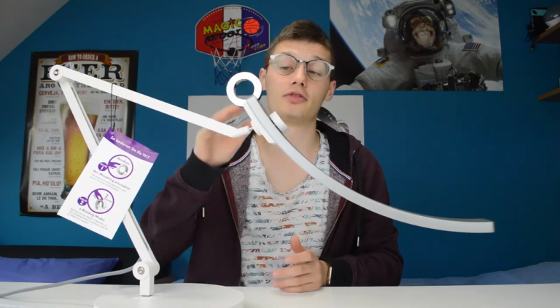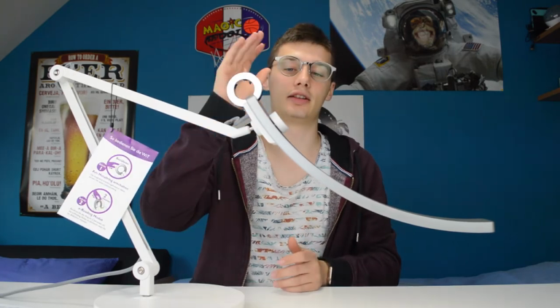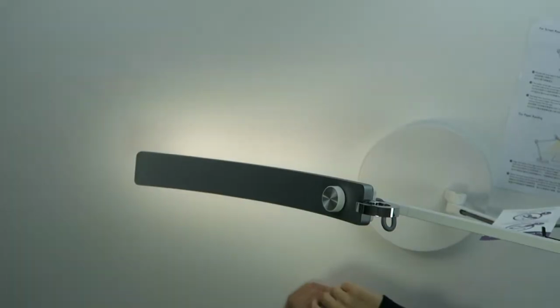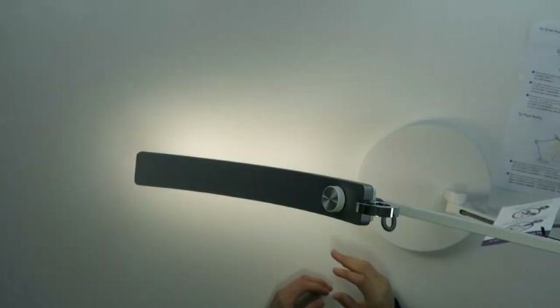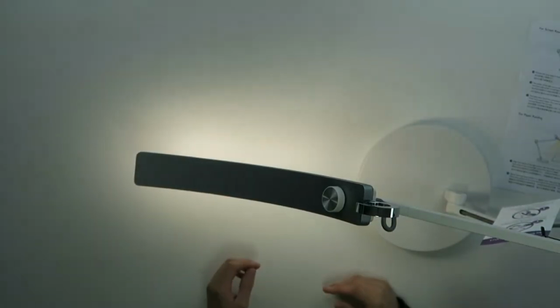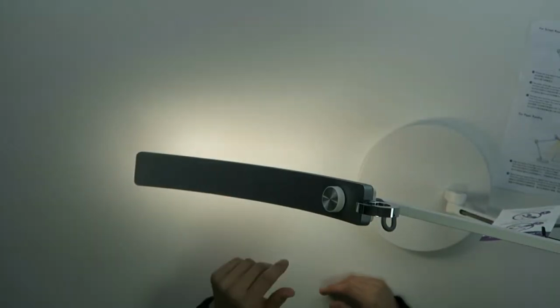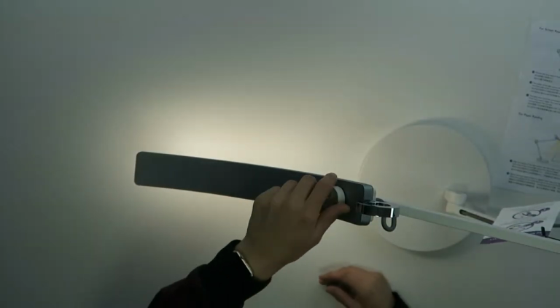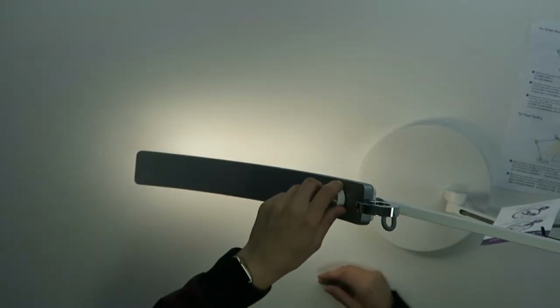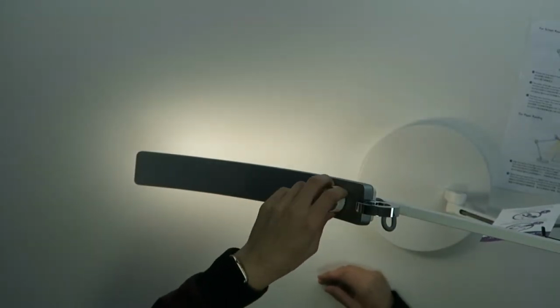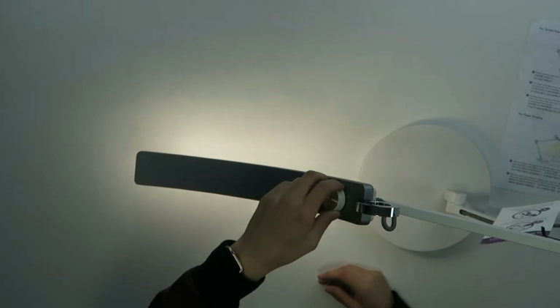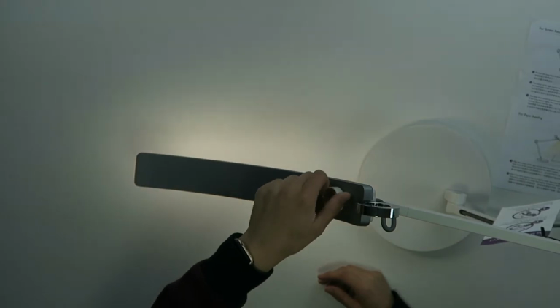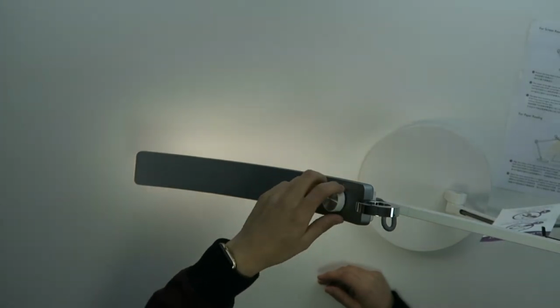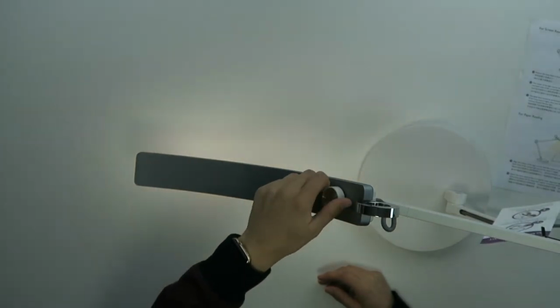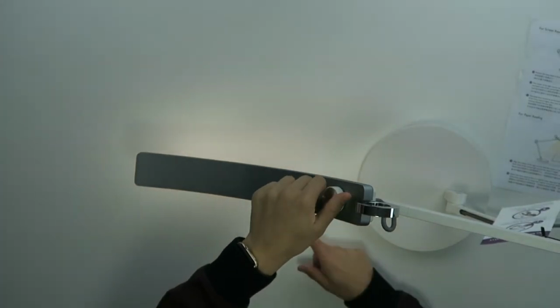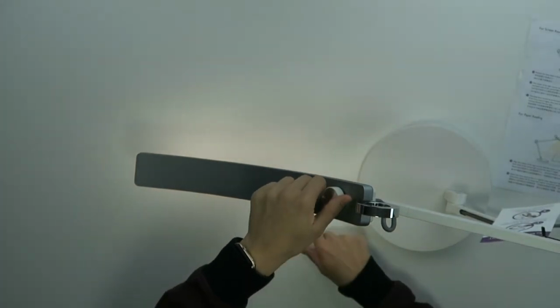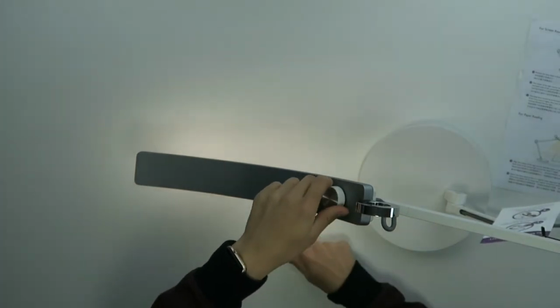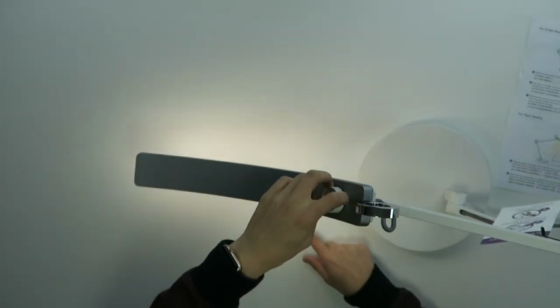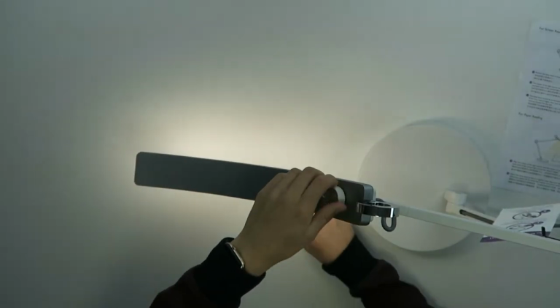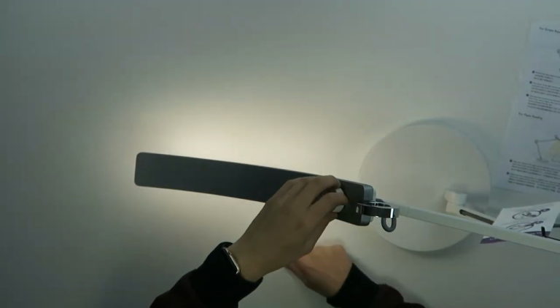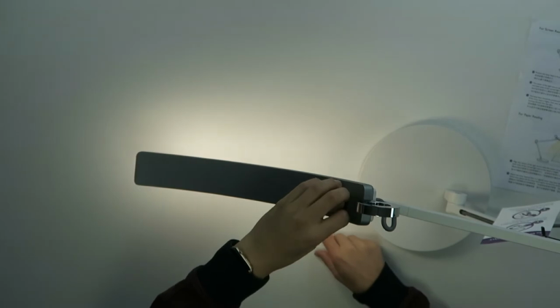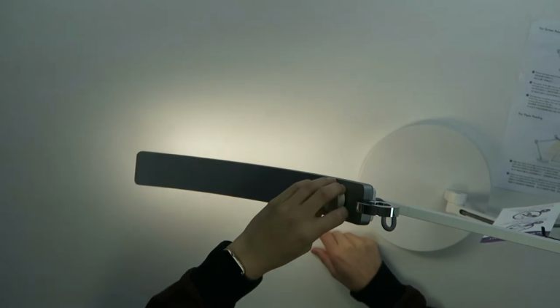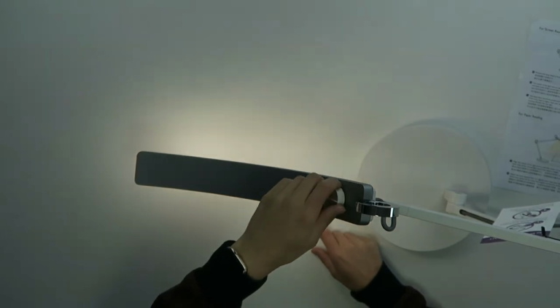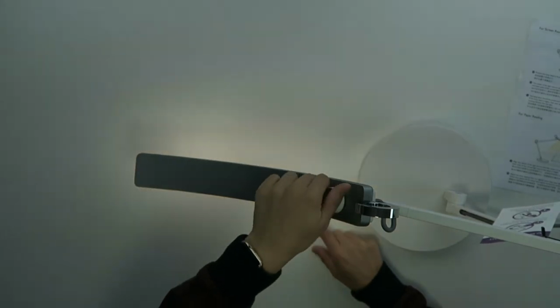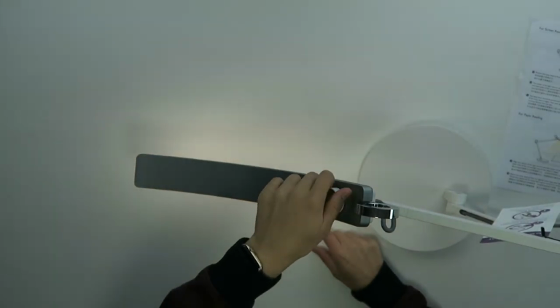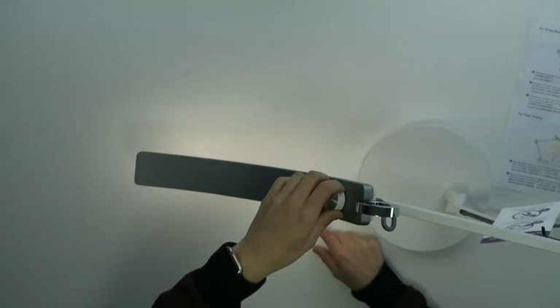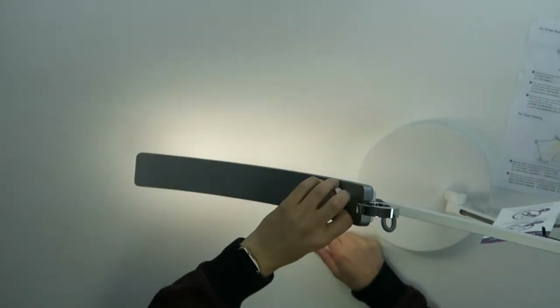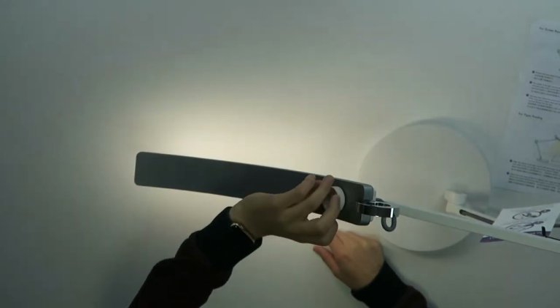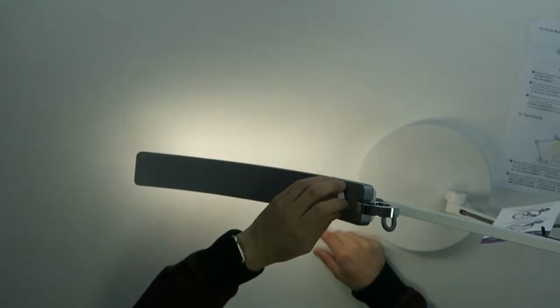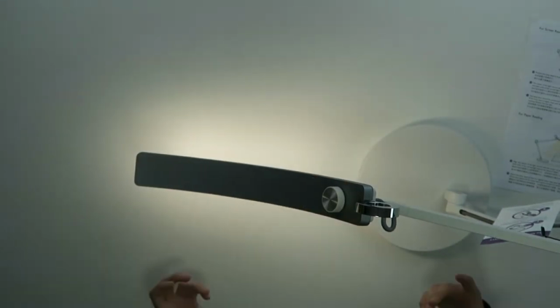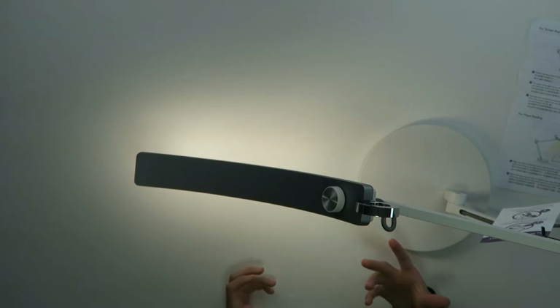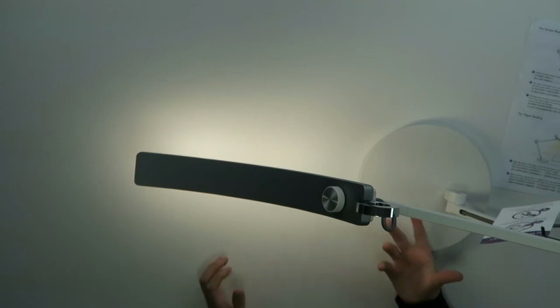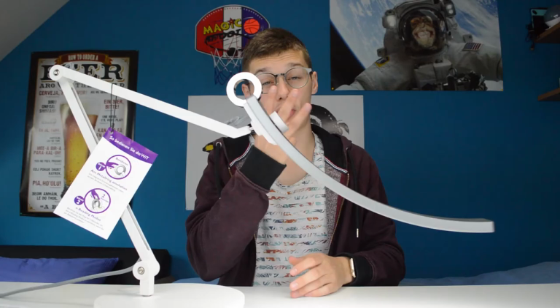You can also change the brightness of the light. For example, it's on white light right now. If I turn this, you can see the light change — I can turn it down or I can turn it up depending on what I like best.